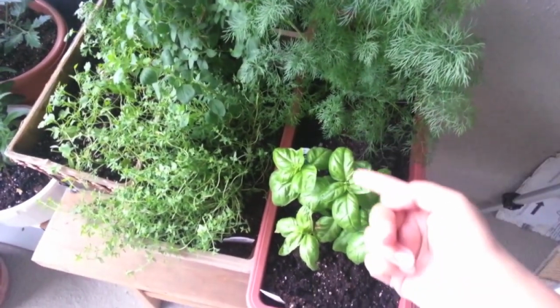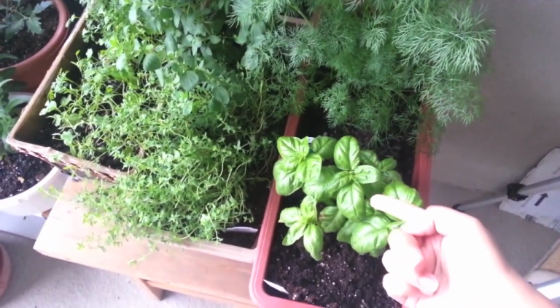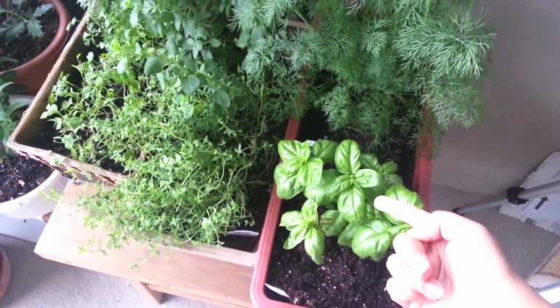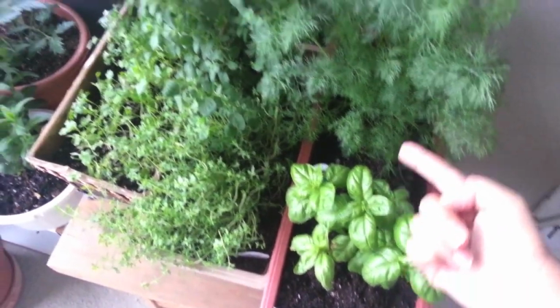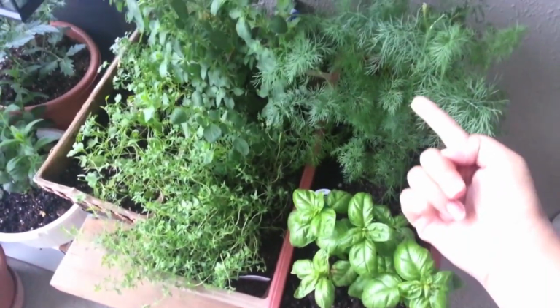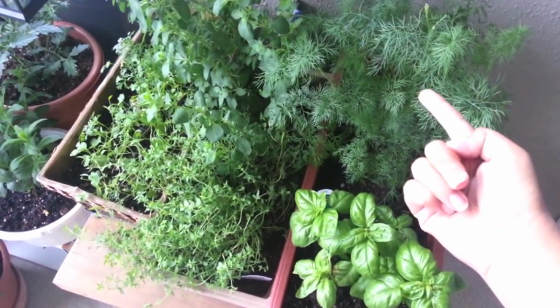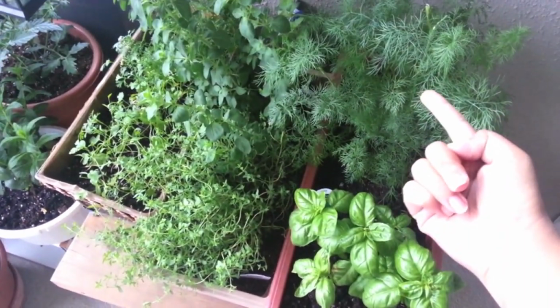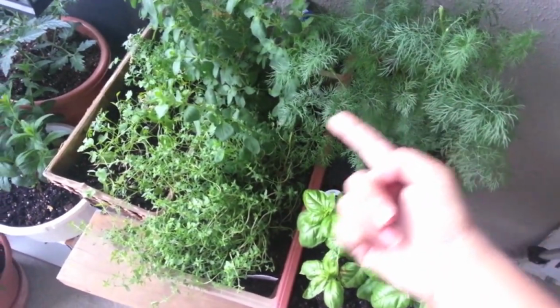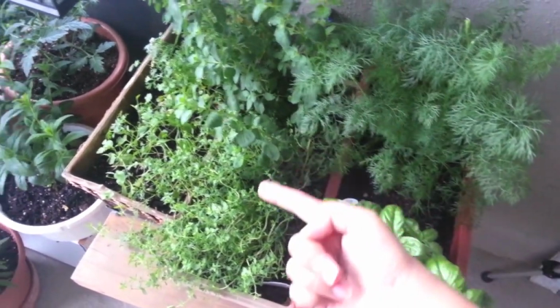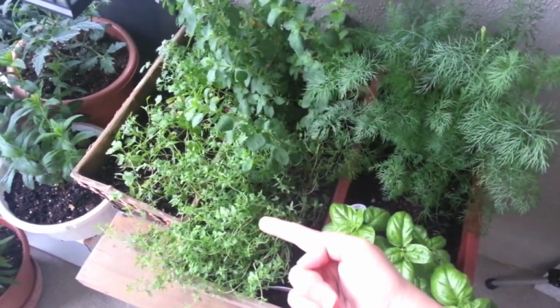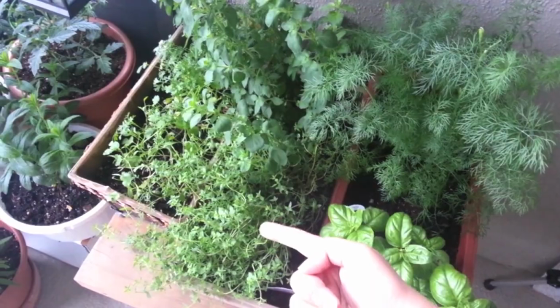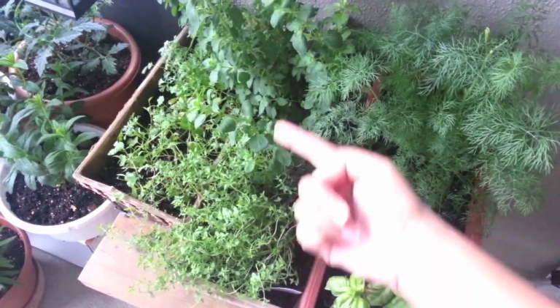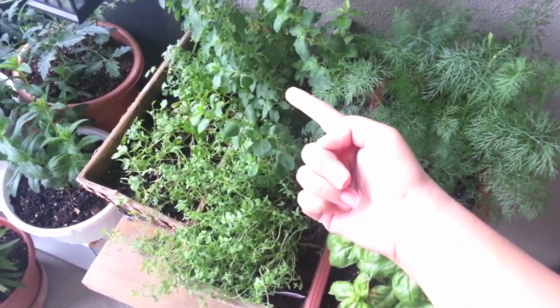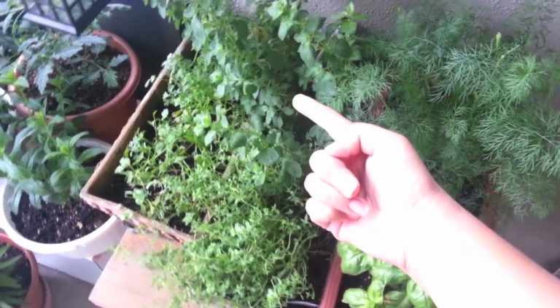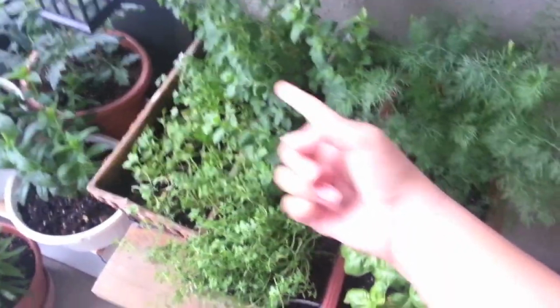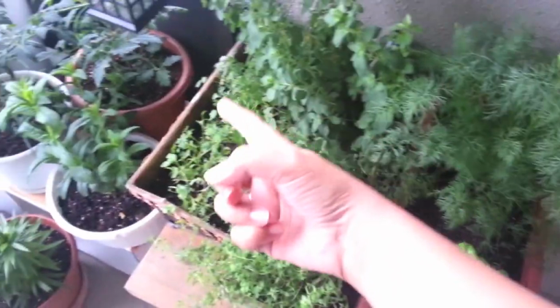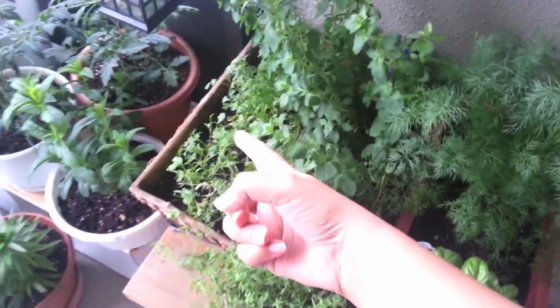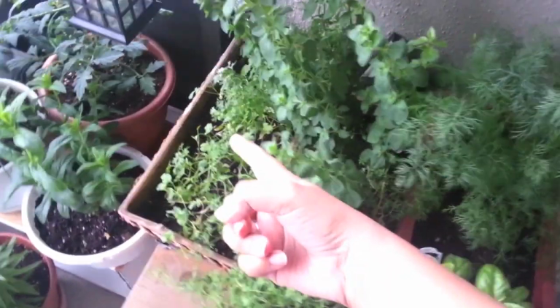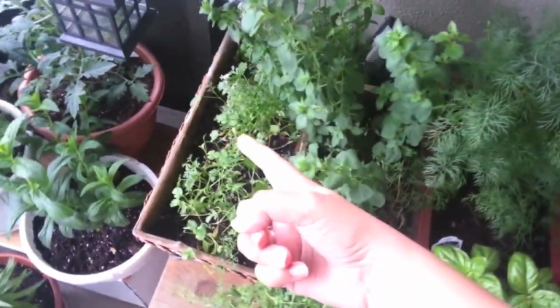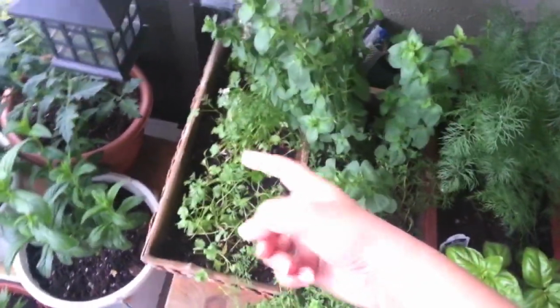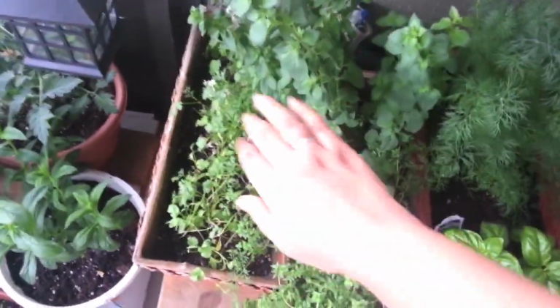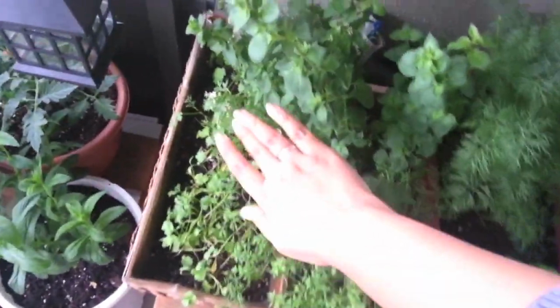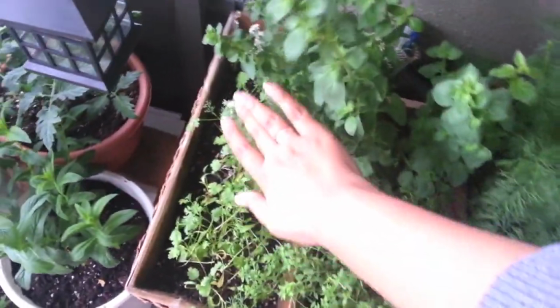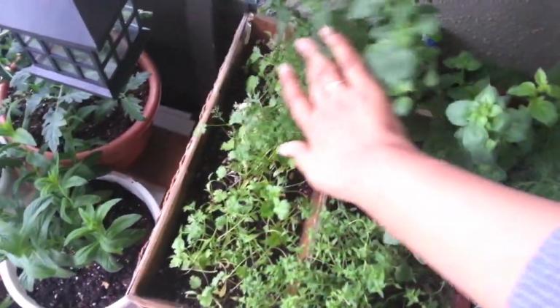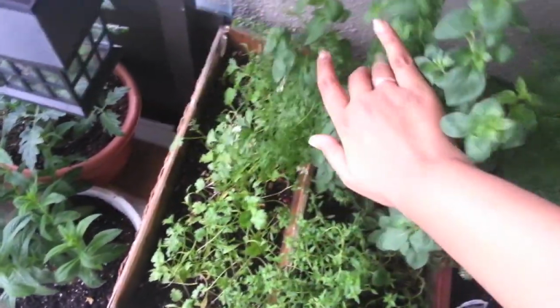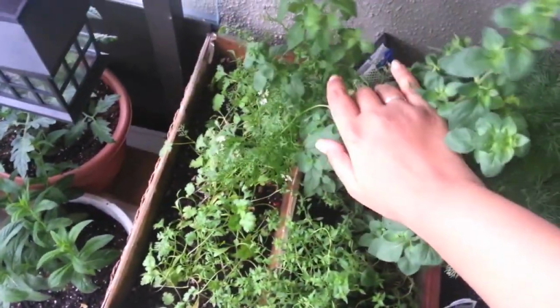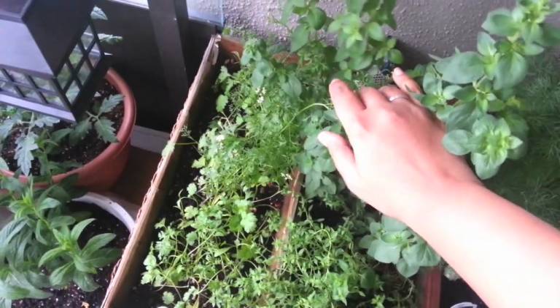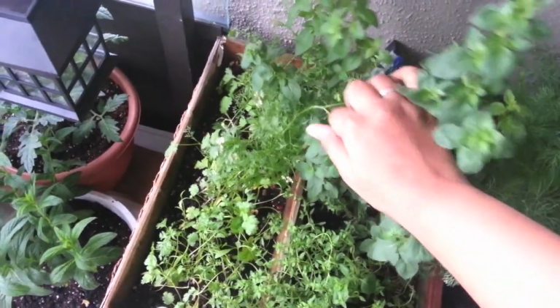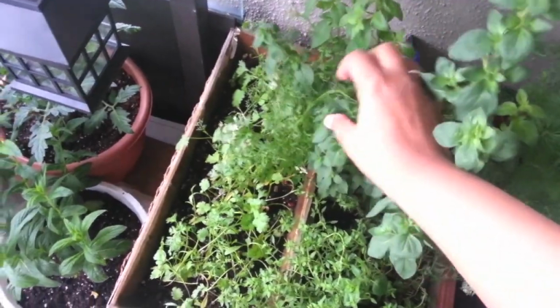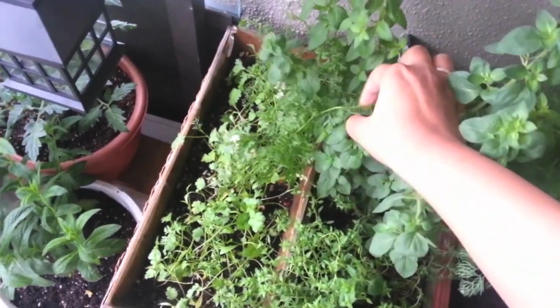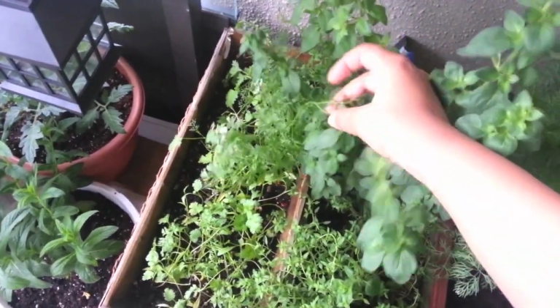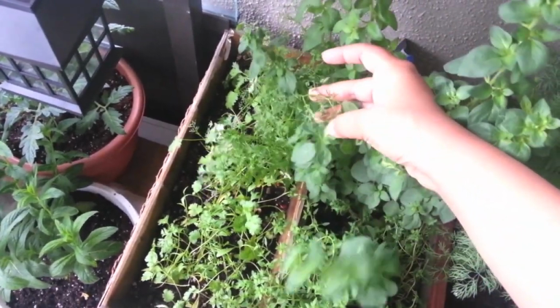I have basil, dill, thyme, oregano, and dhania or coriander. It's a little overgrown — you can see by the flowers here.